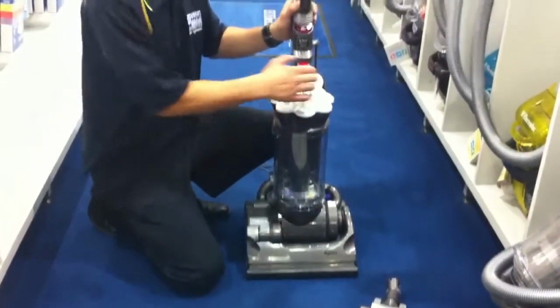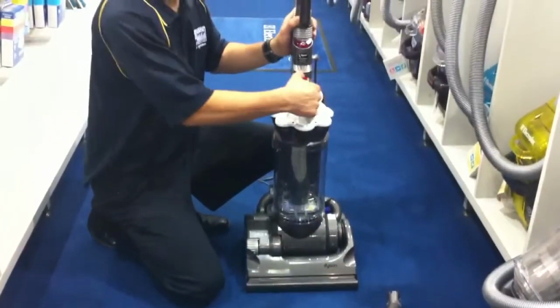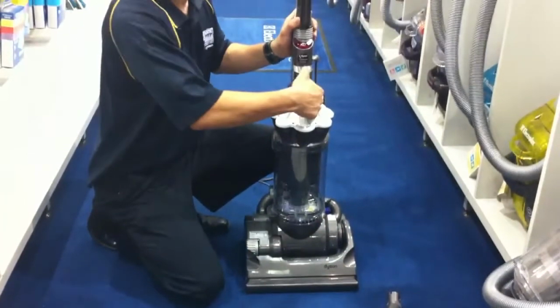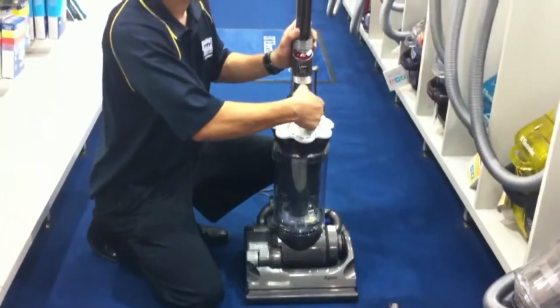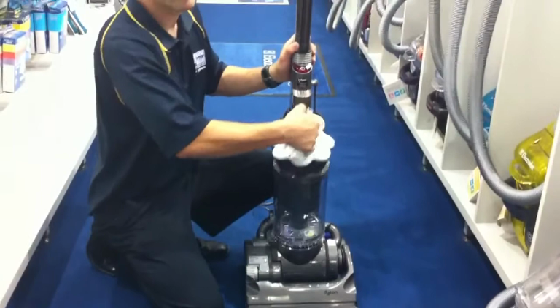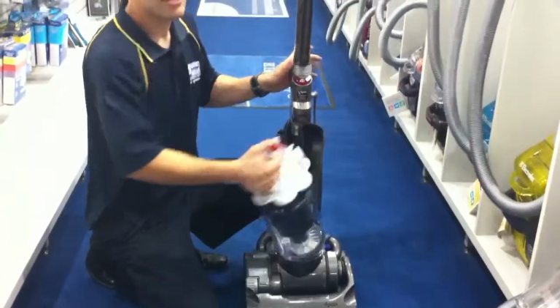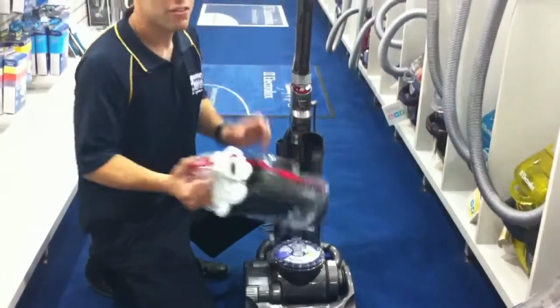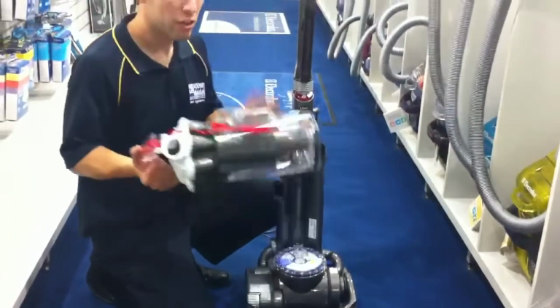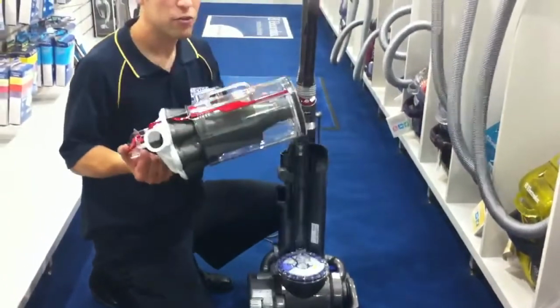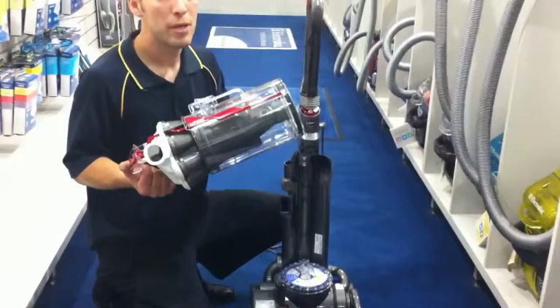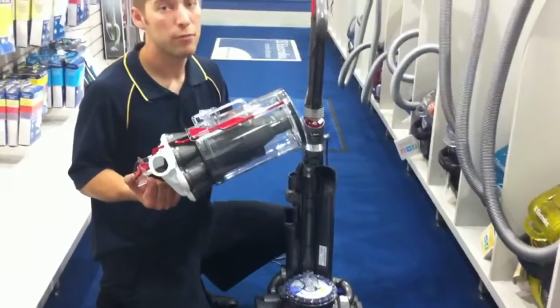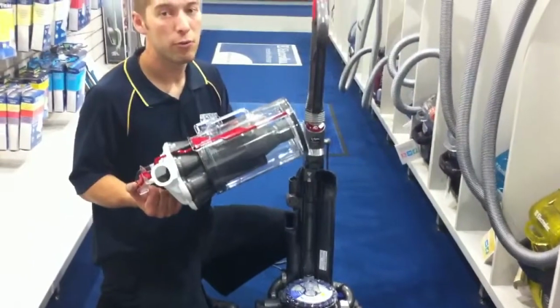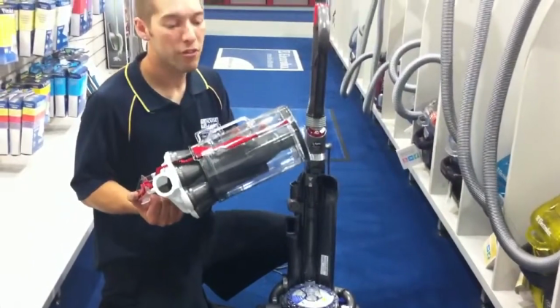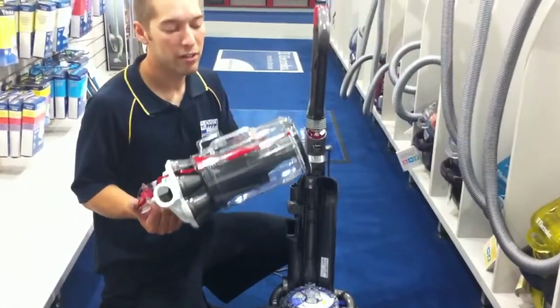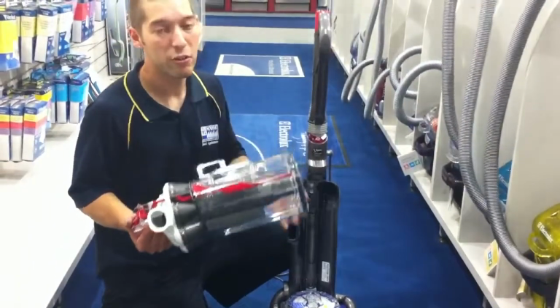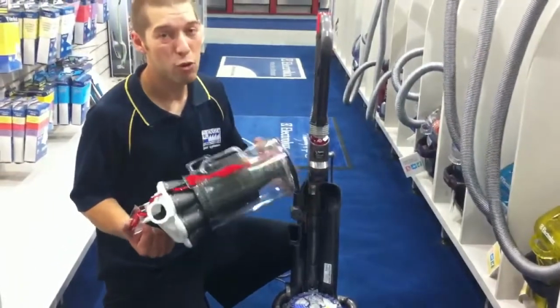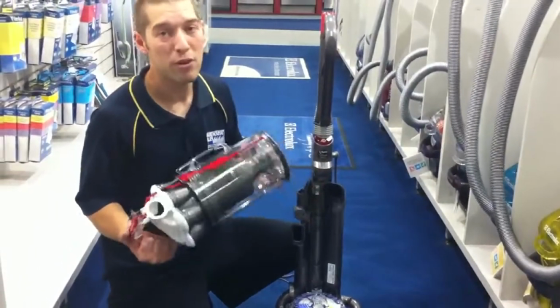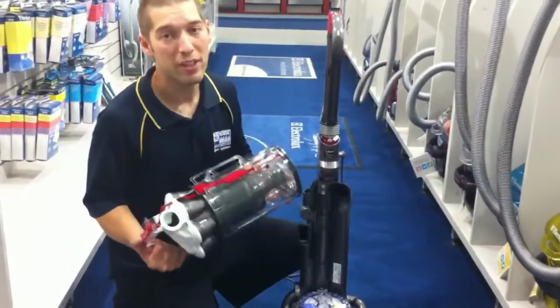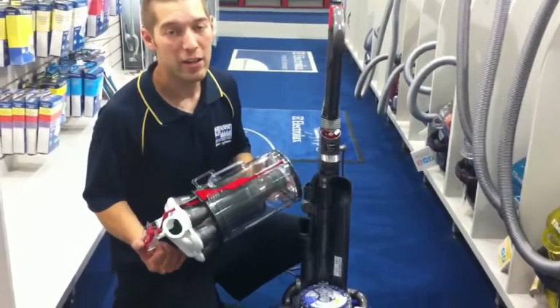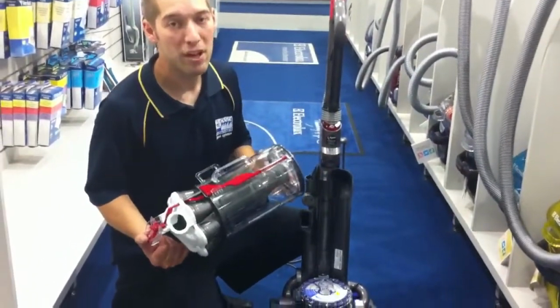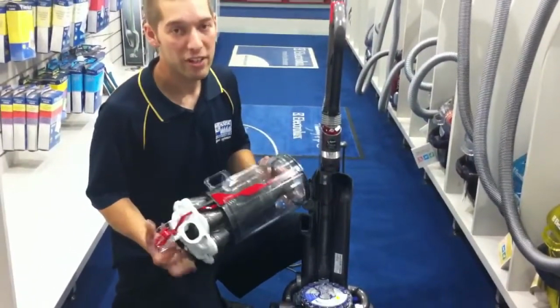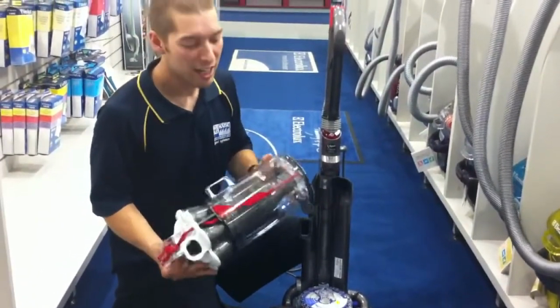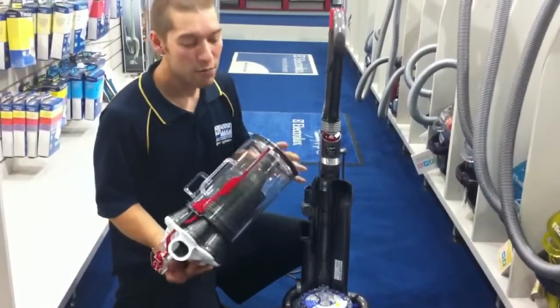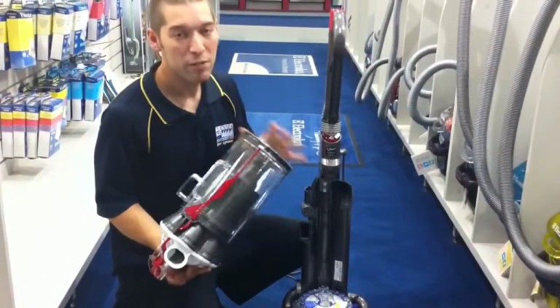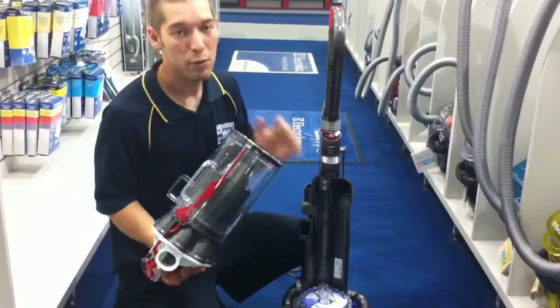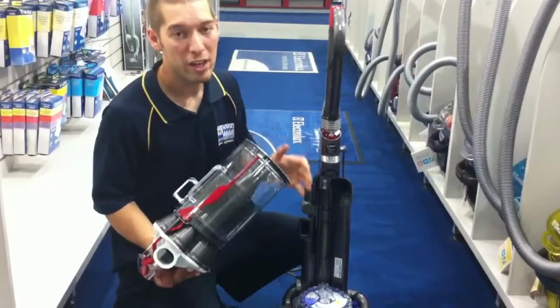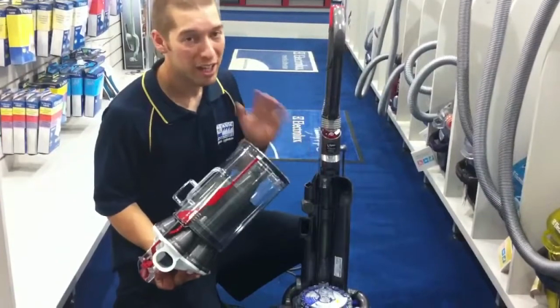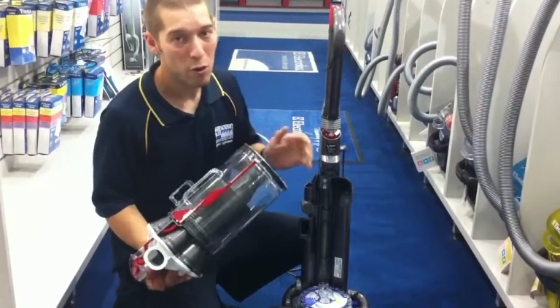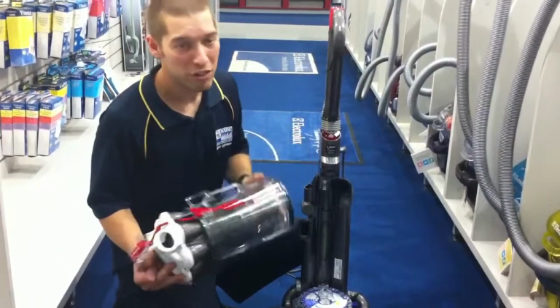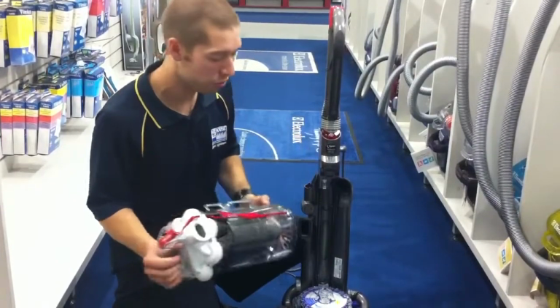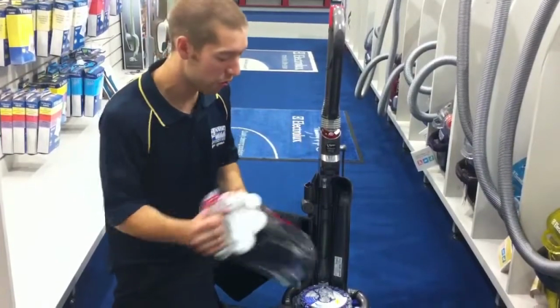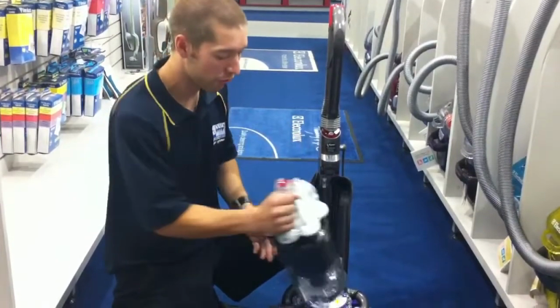If you have a look at the canister, it has the lifetime HEPA filter inside it. It's got a 2.3 litre capacity, and even when you fill that up, you get no suction loss.